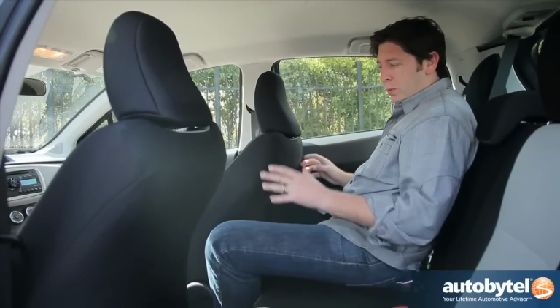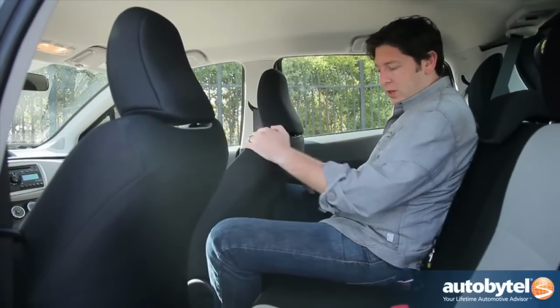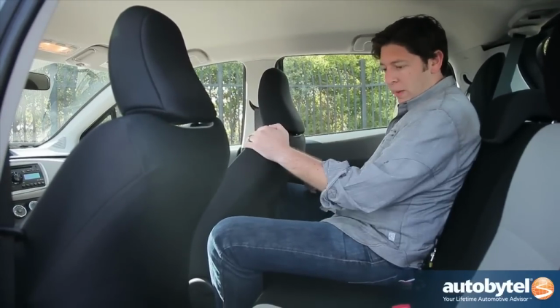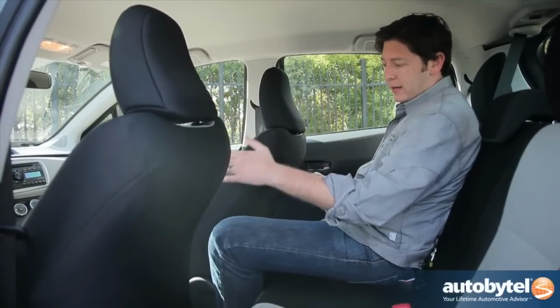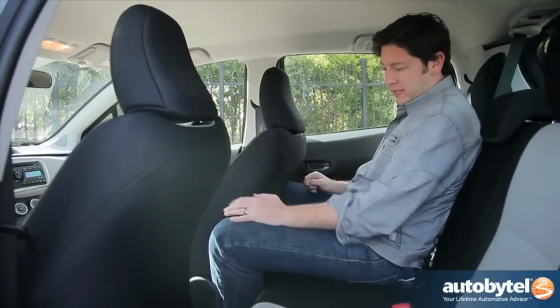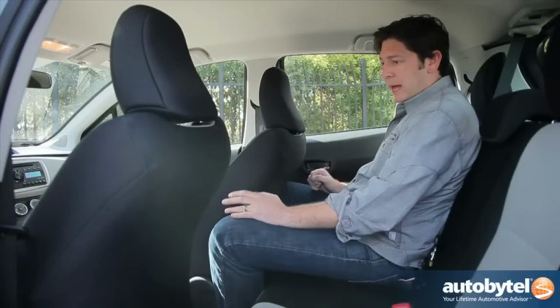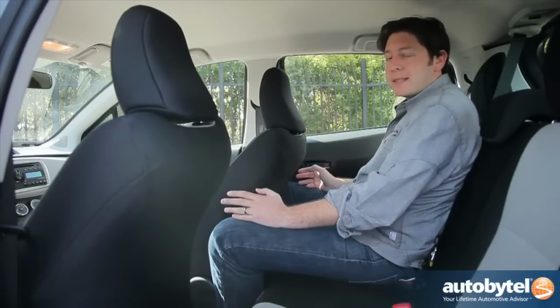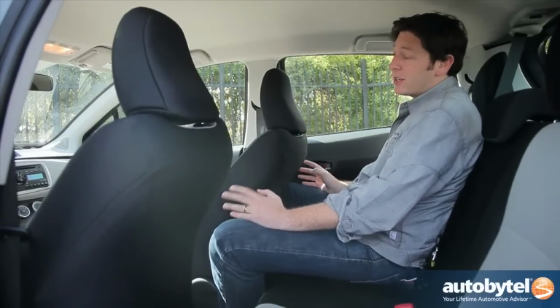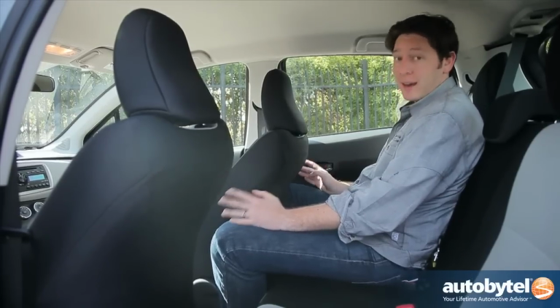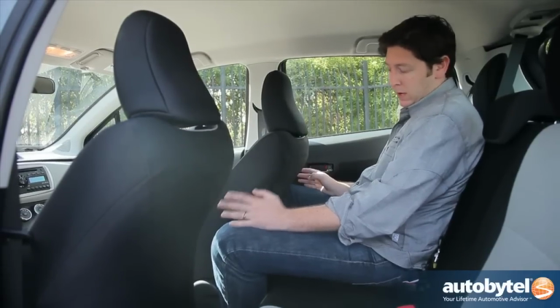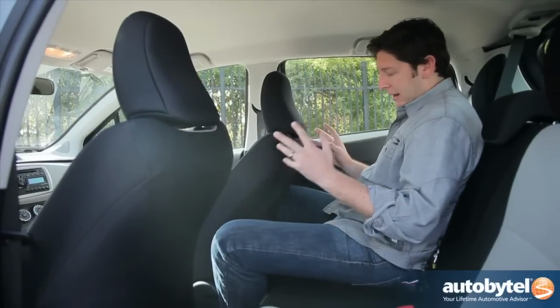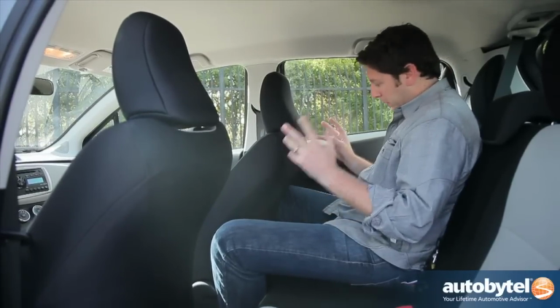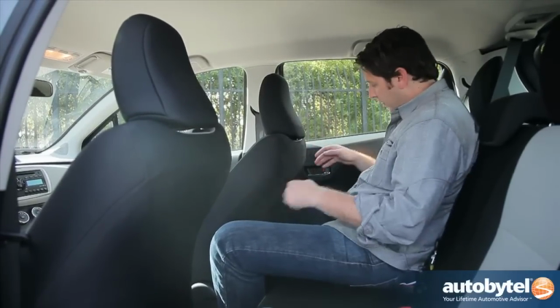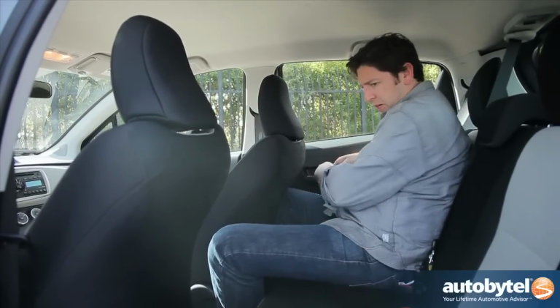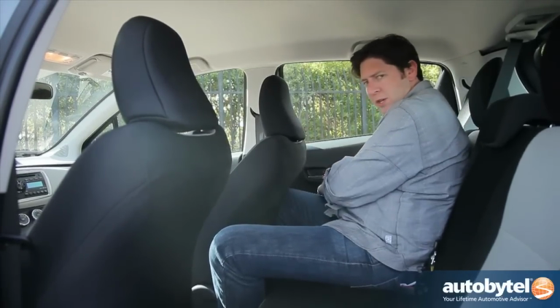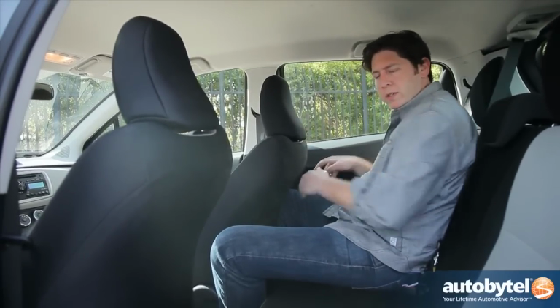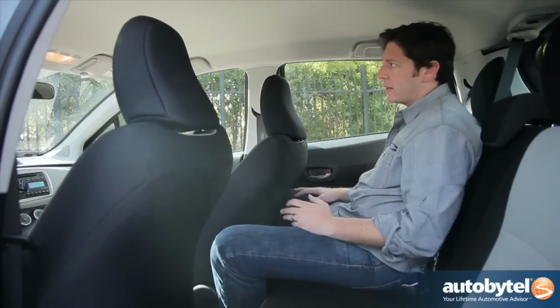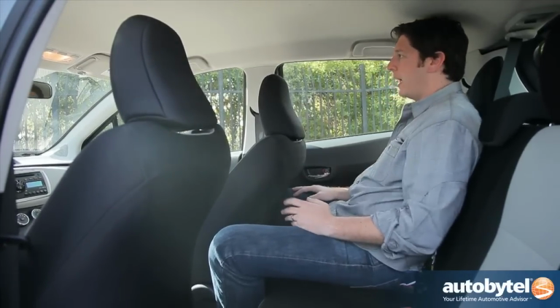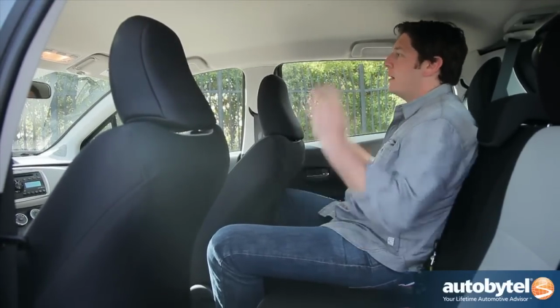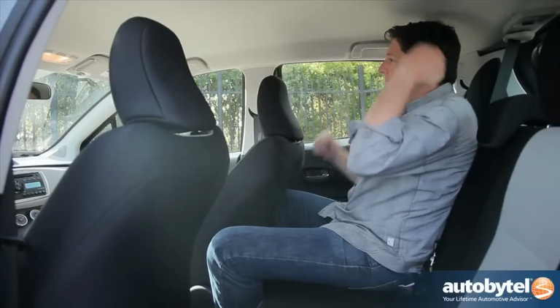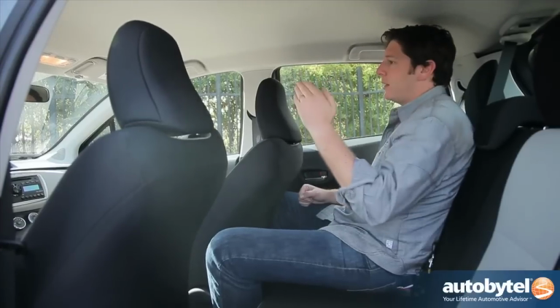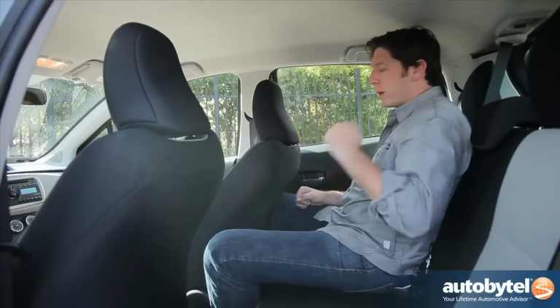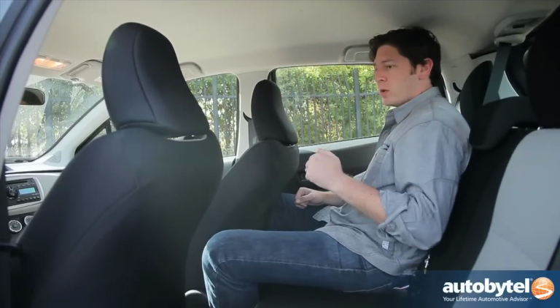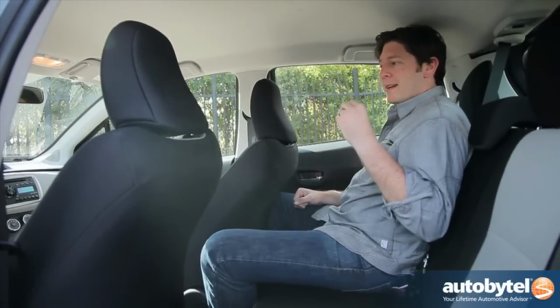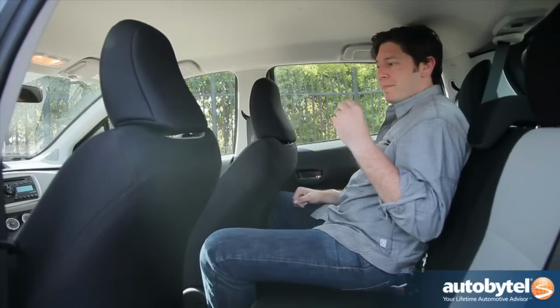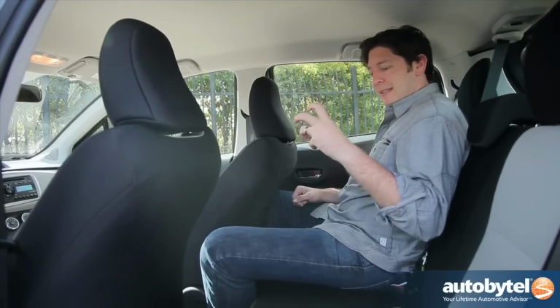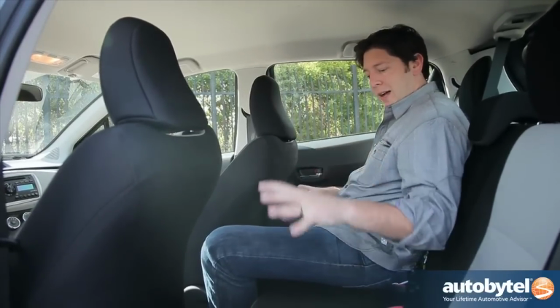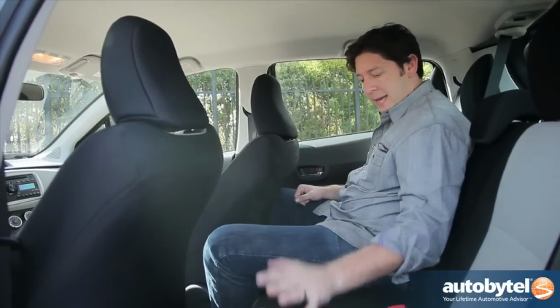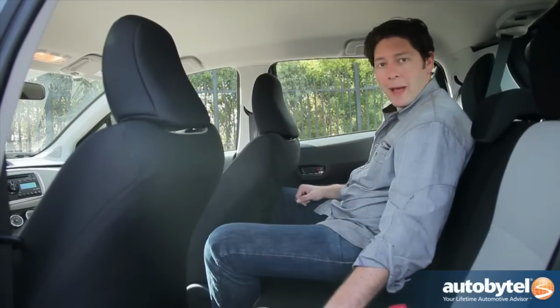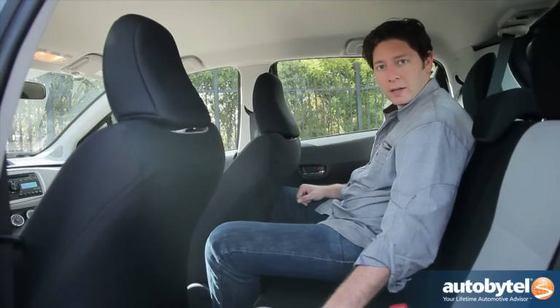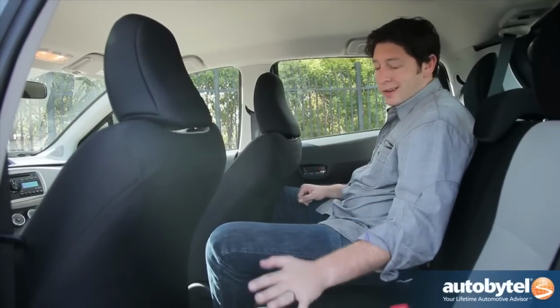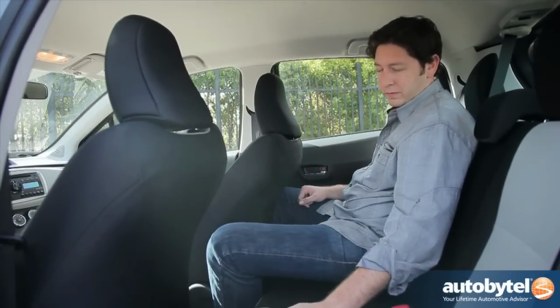With the seat all the way back, I've got some space. This isn't actually that terrible. I am a little bit comfortable, but the armrest is digging into my leg. My head isn't hitting the roof, but it's close. It's acceptable back here, but it's not comfortable.